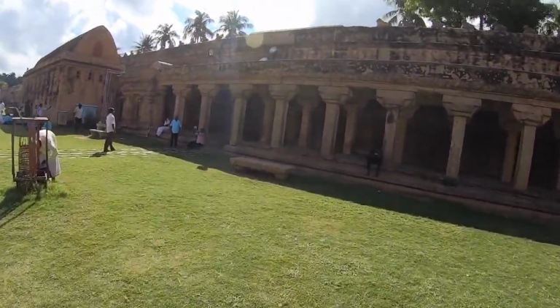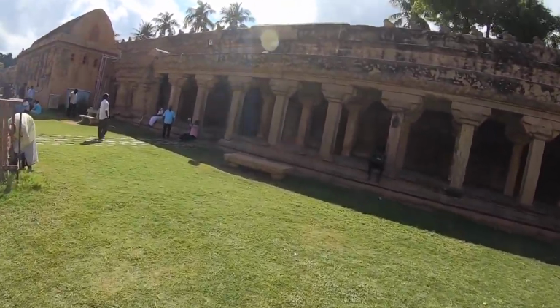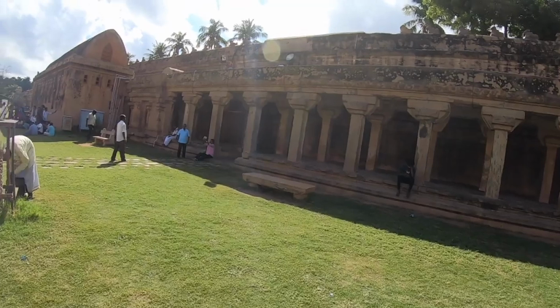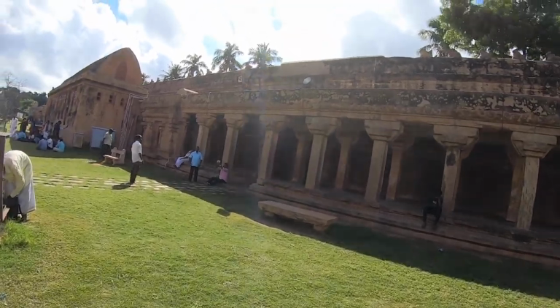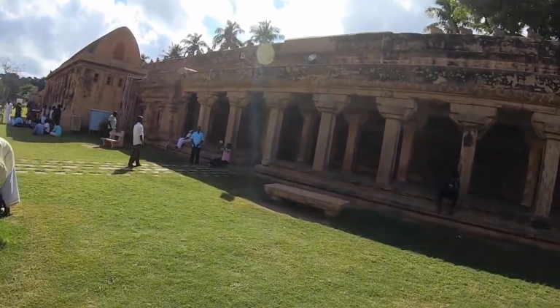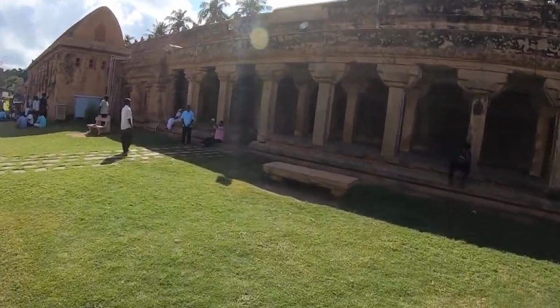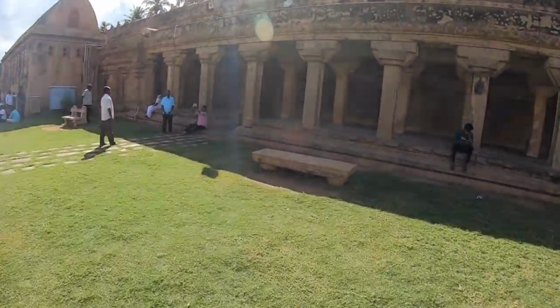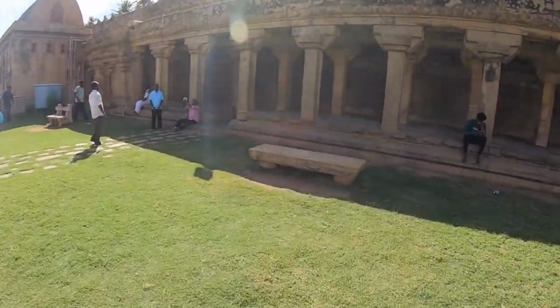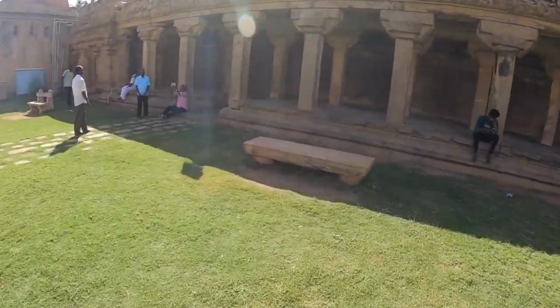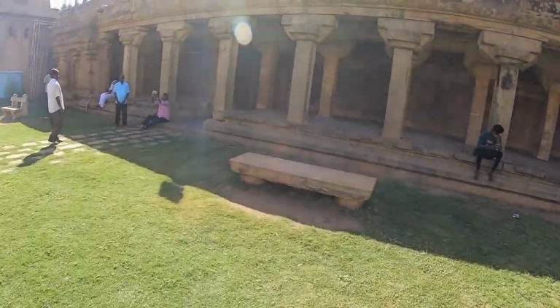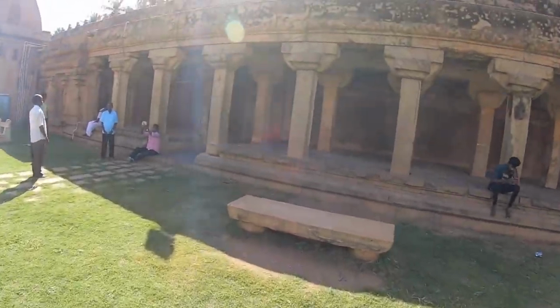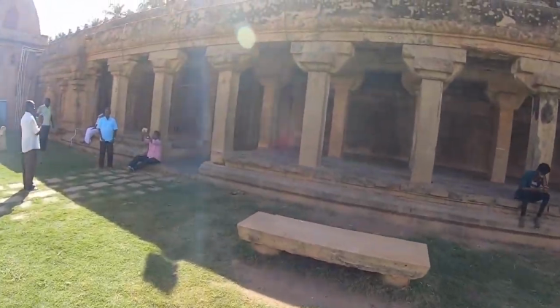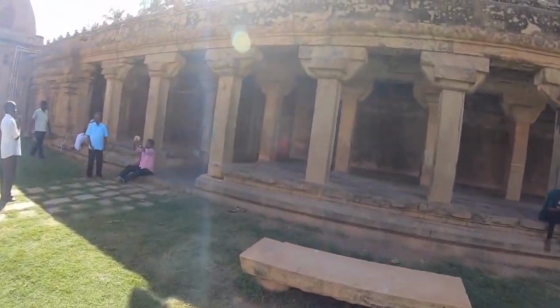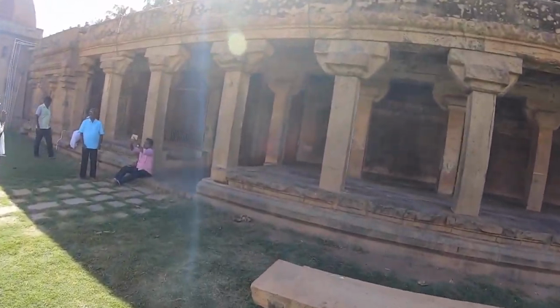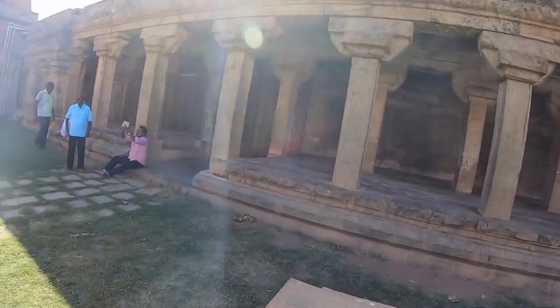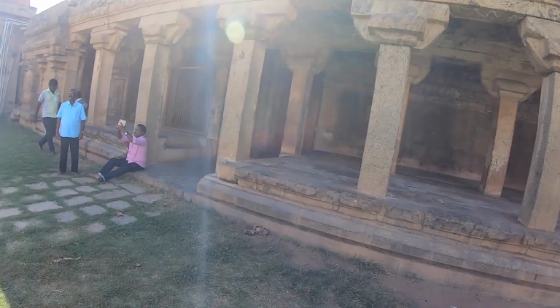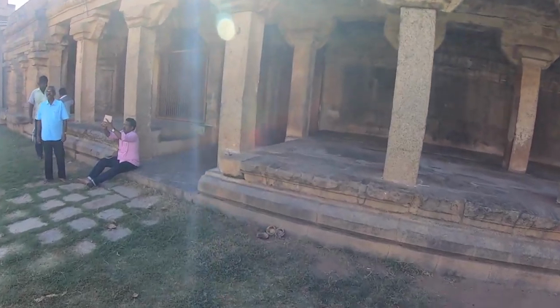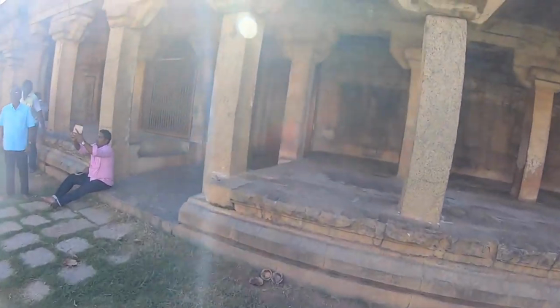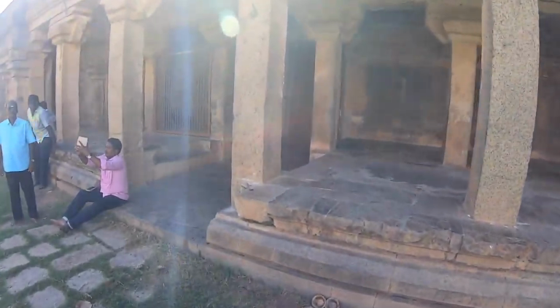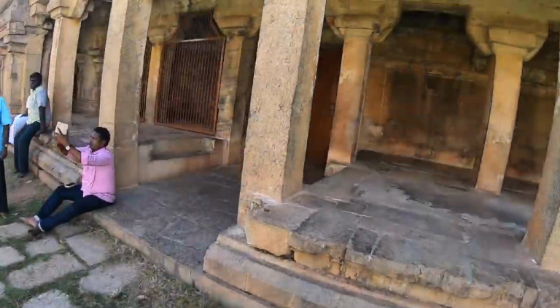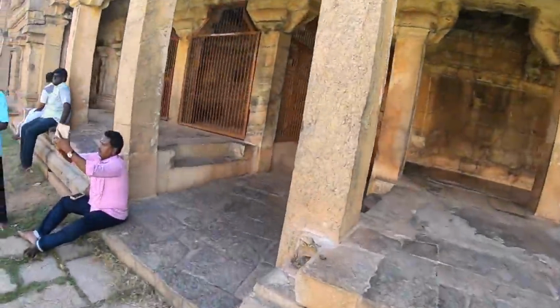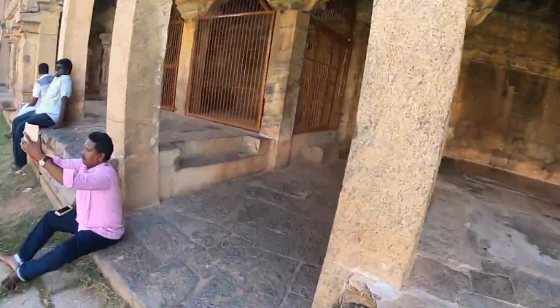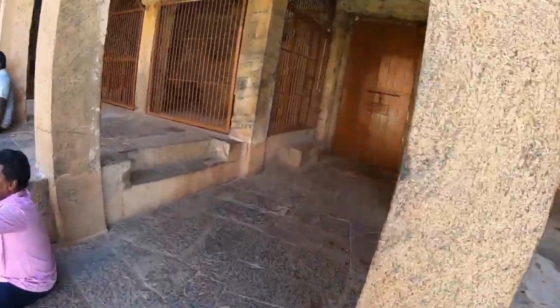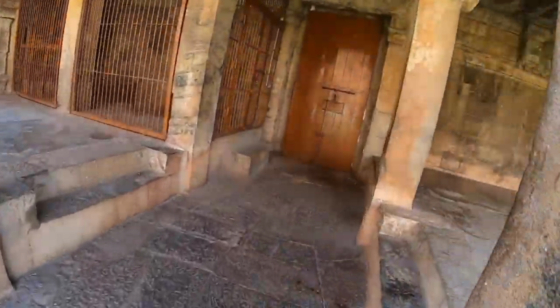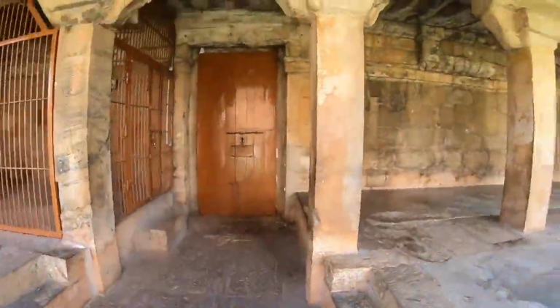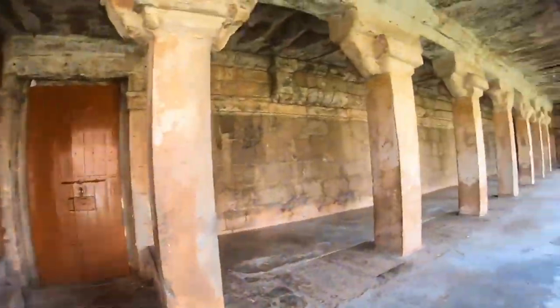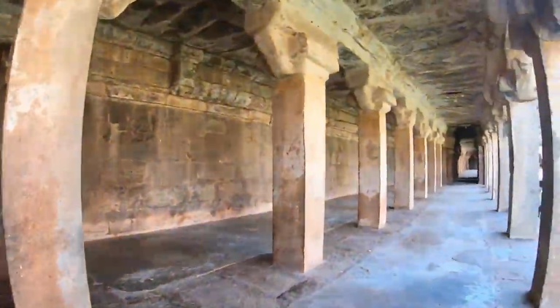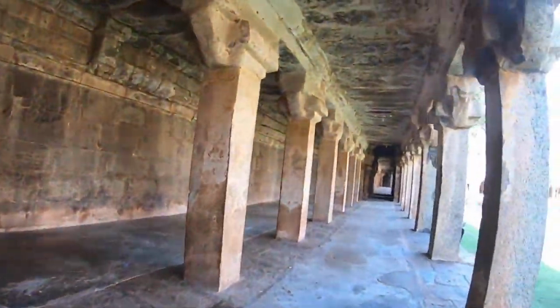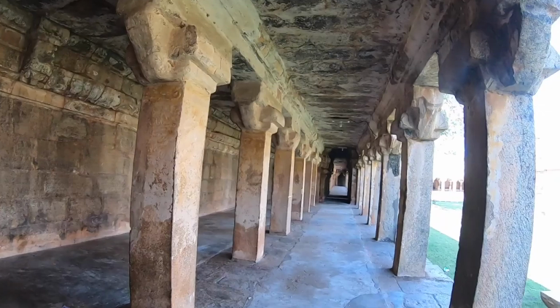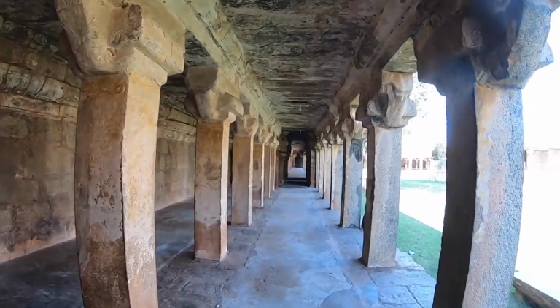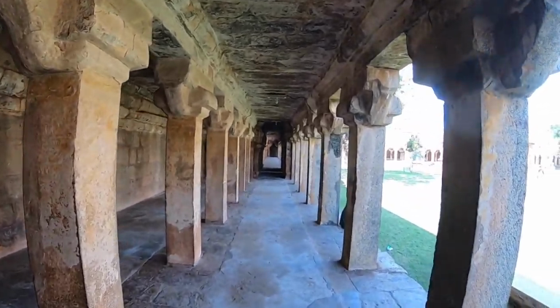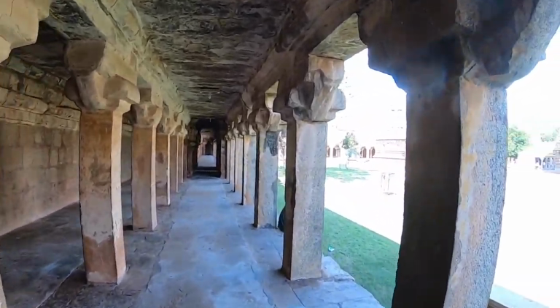We have another mandapam here — we walk through it just to get some shade. I'm running on my second battery; I'm totally surprised. I thought I would cover this entire temple within one battery but I didn't — I emptied it.